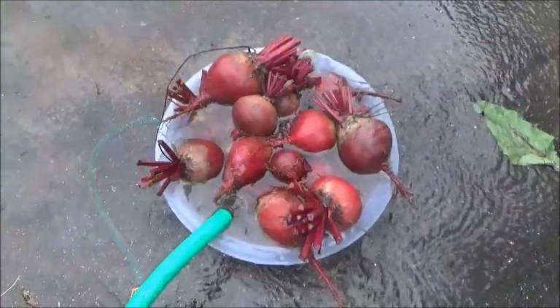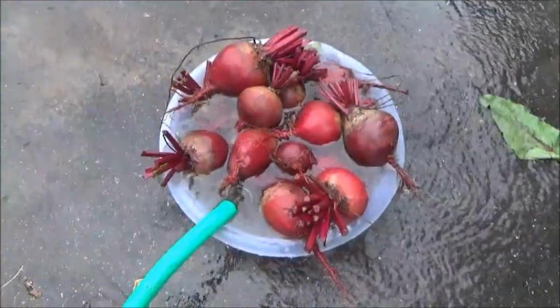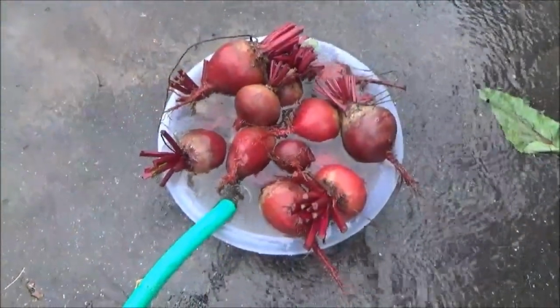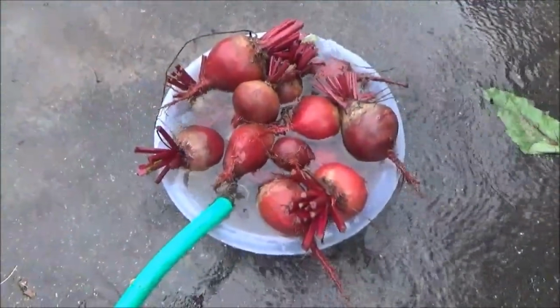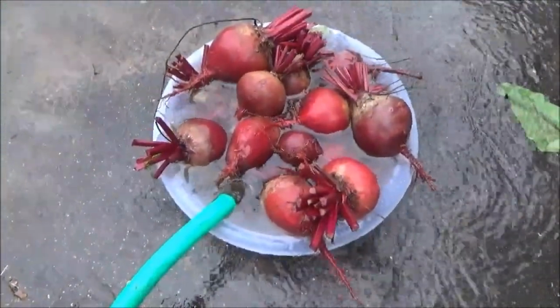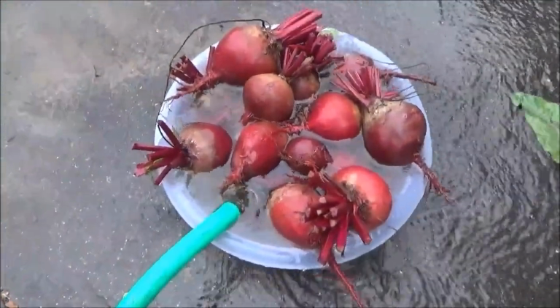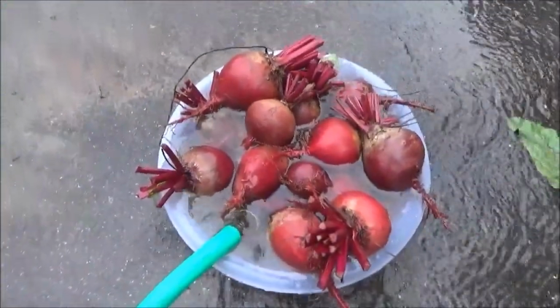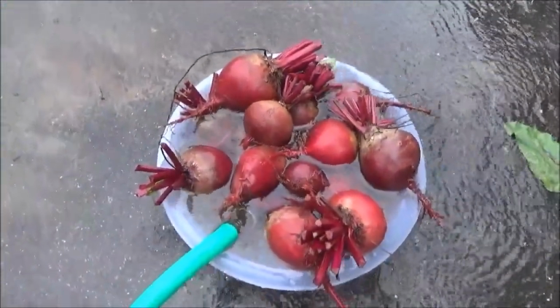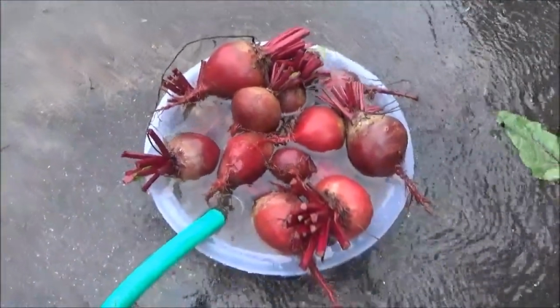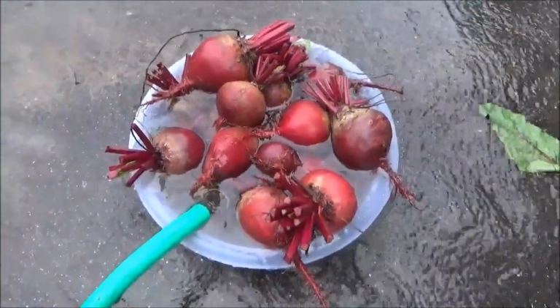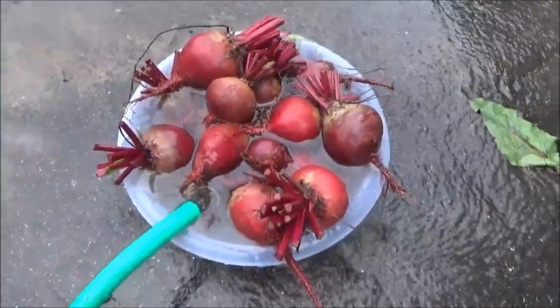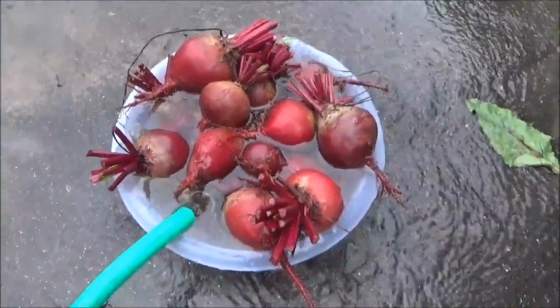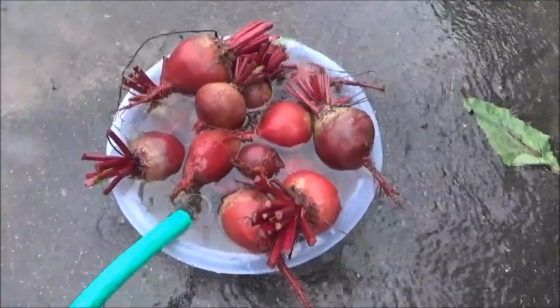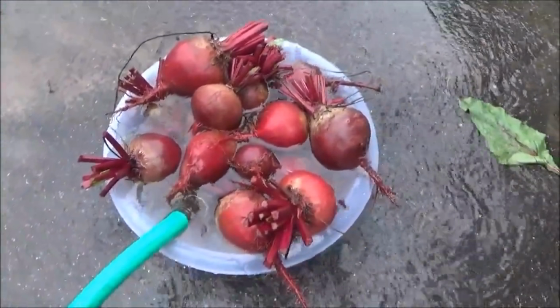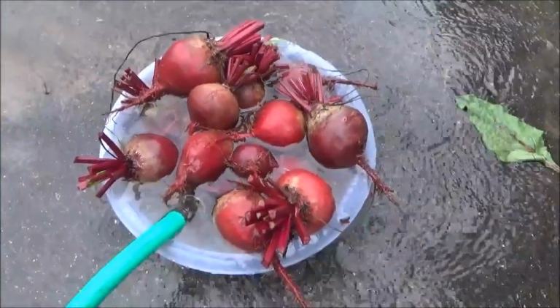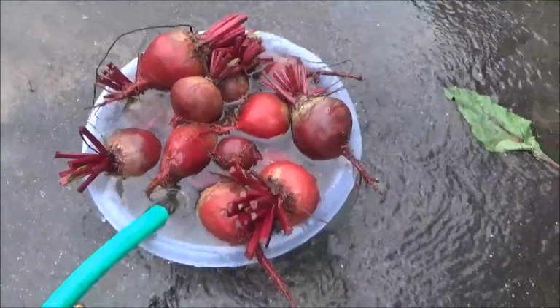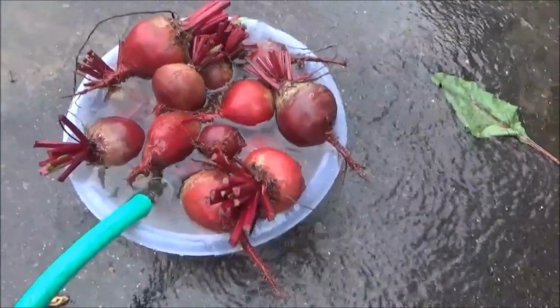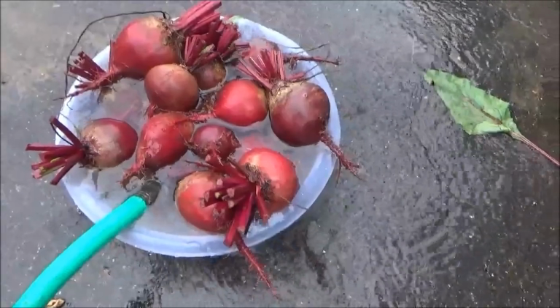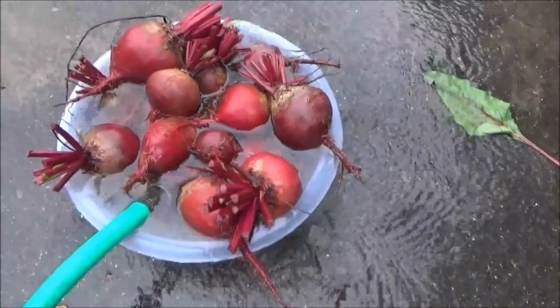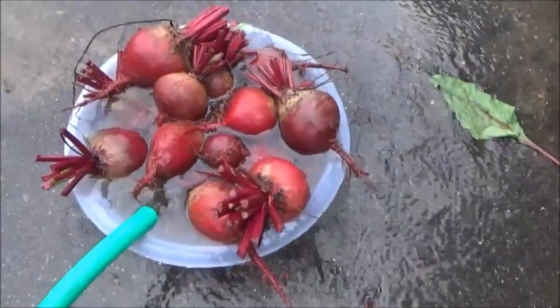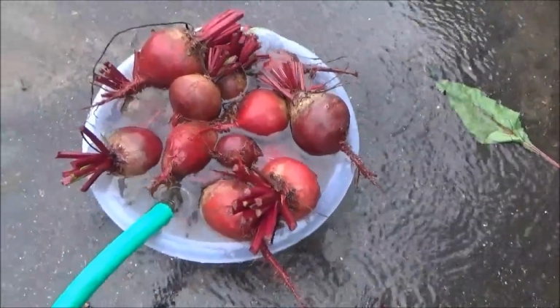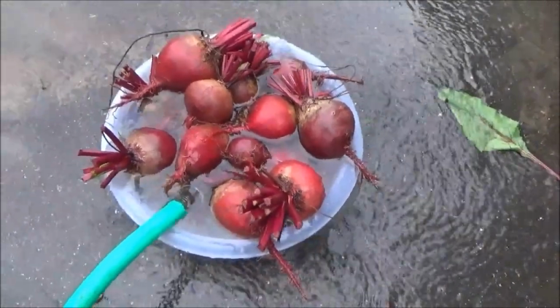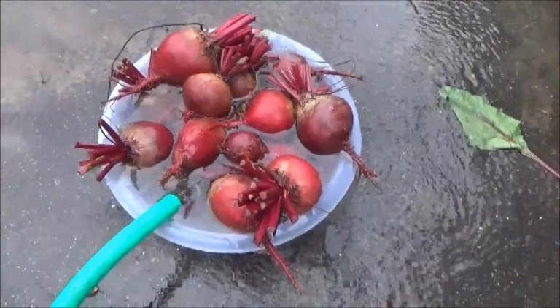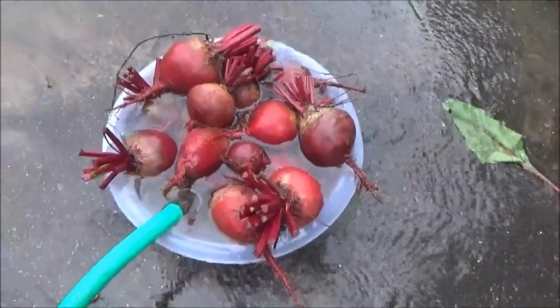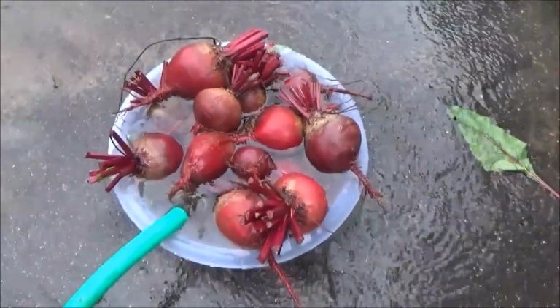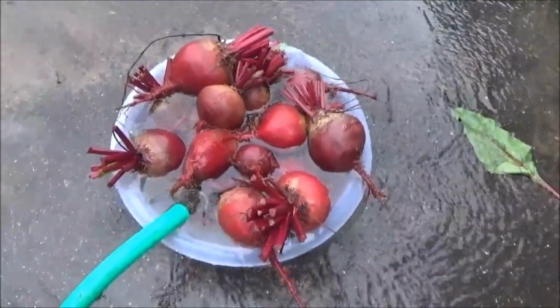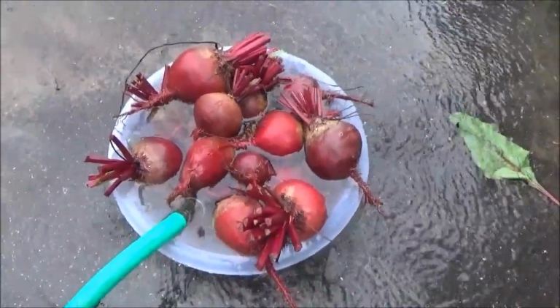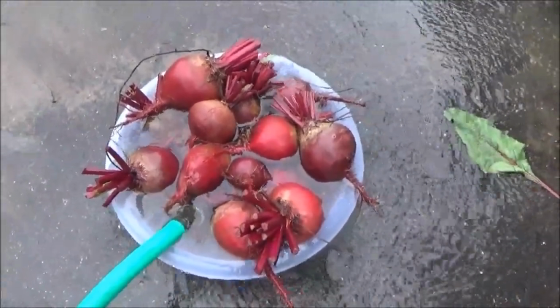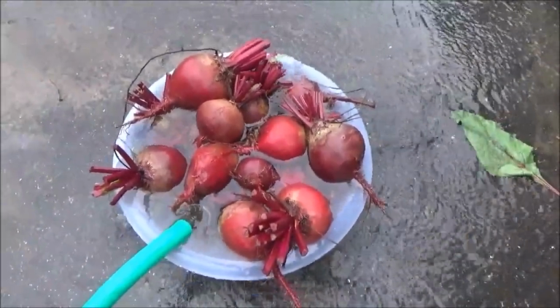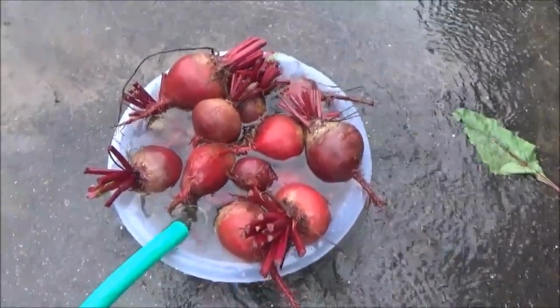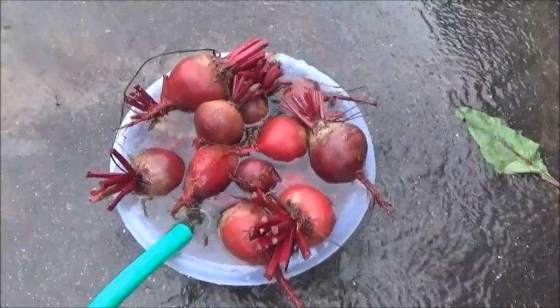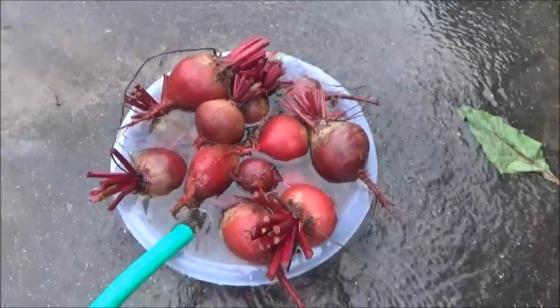Now I'm just washing the majority of the dirt off with the garden hose, and then I'm going to bring them inside and scrub them again in the wash tub. After that we're going to throw these into some boiling water.